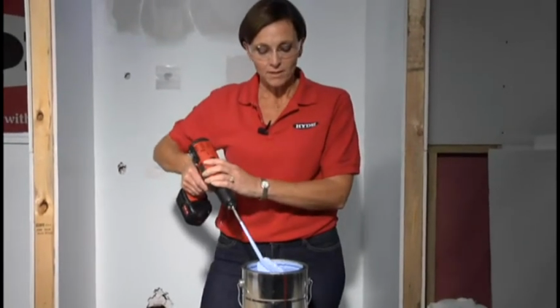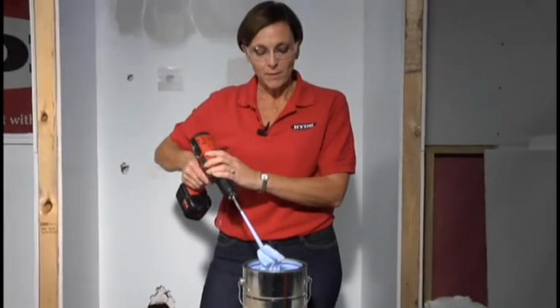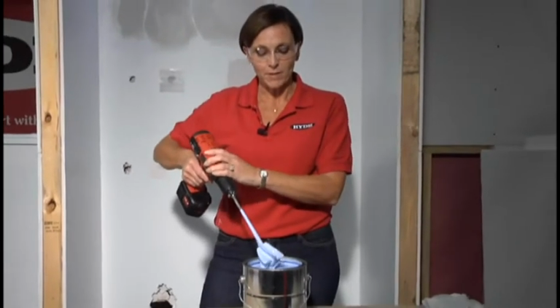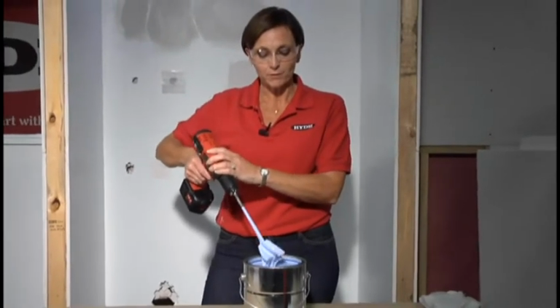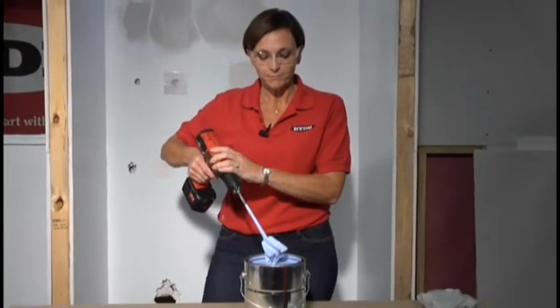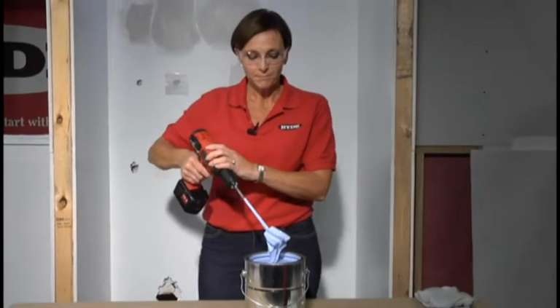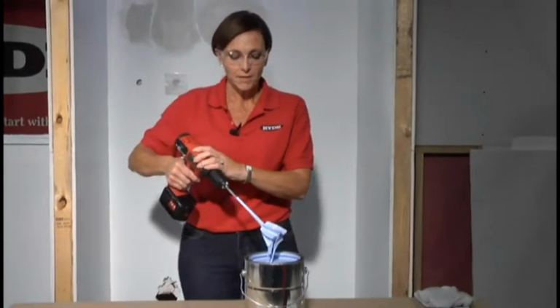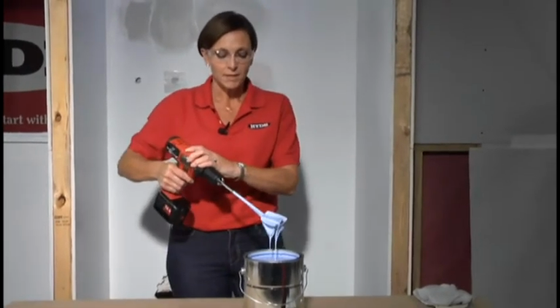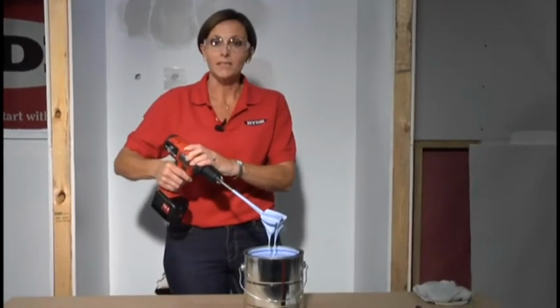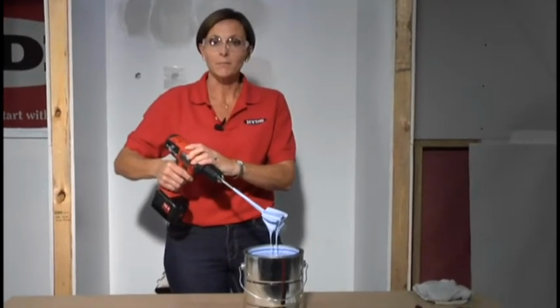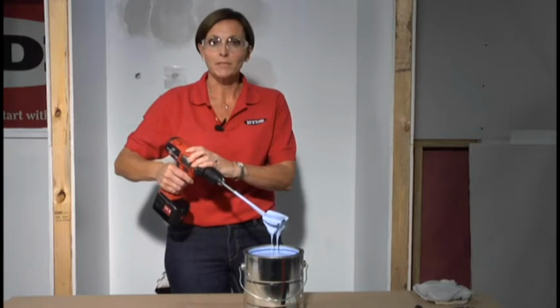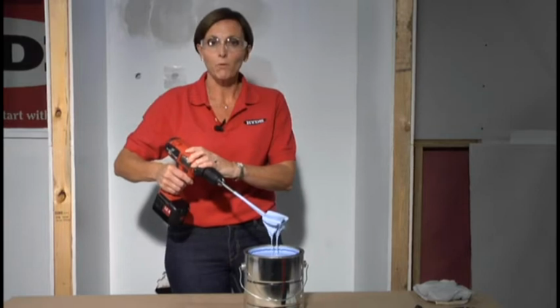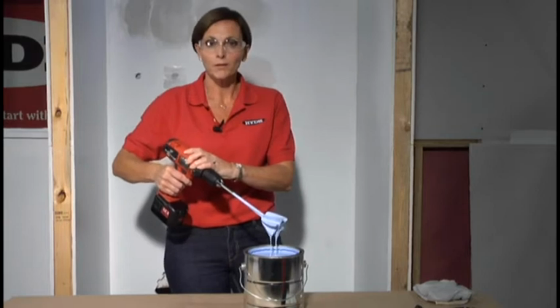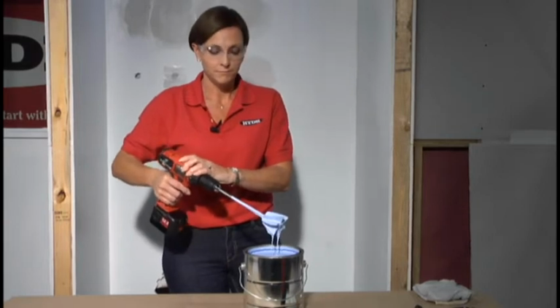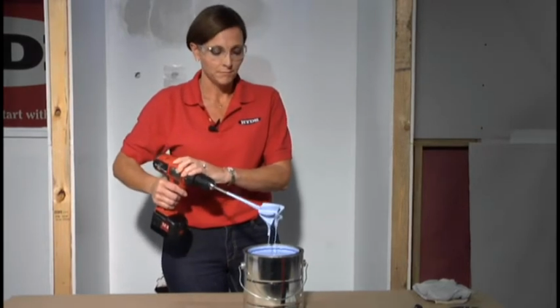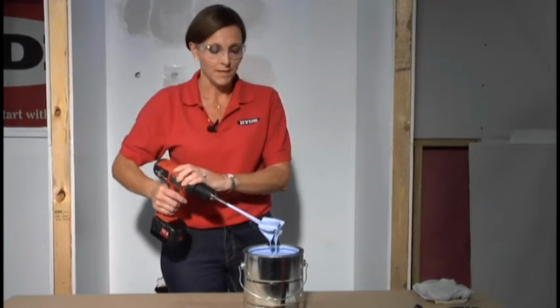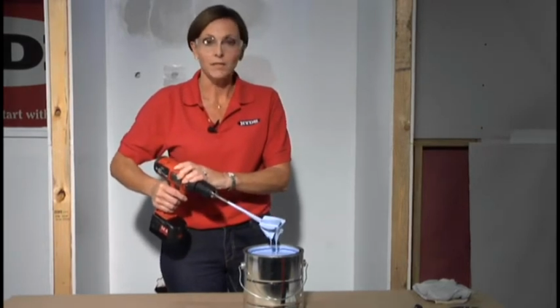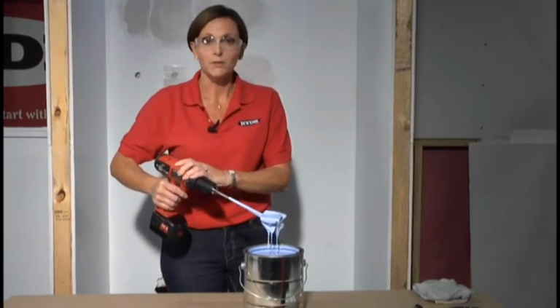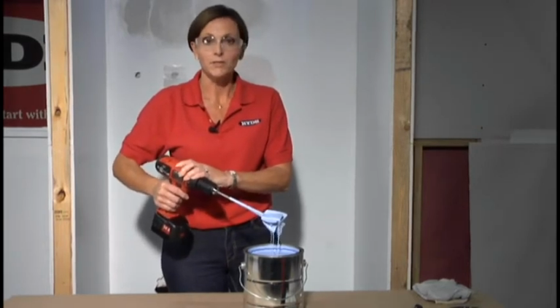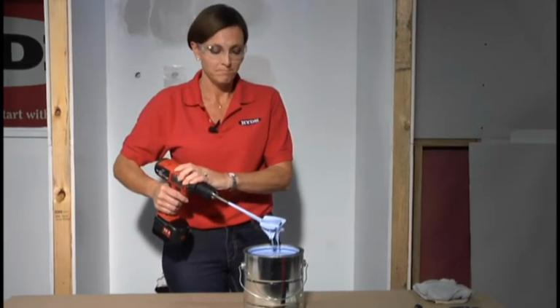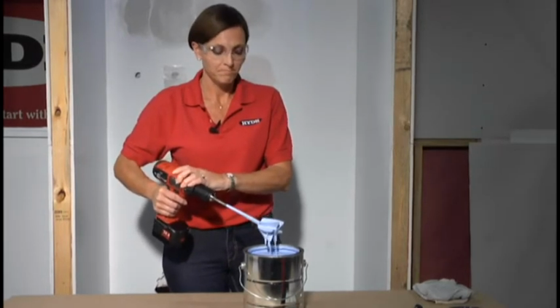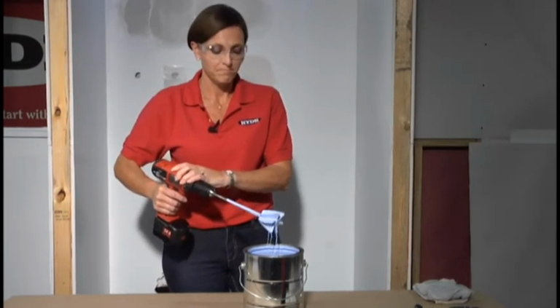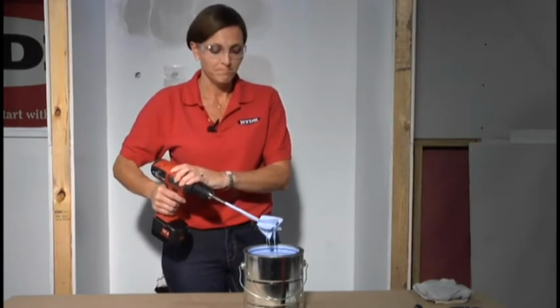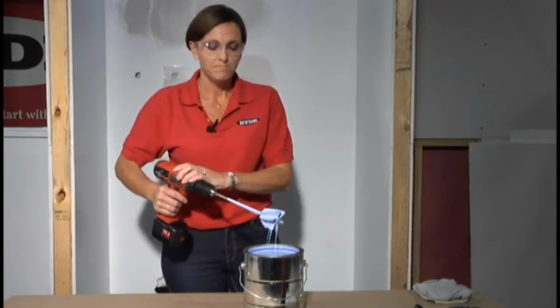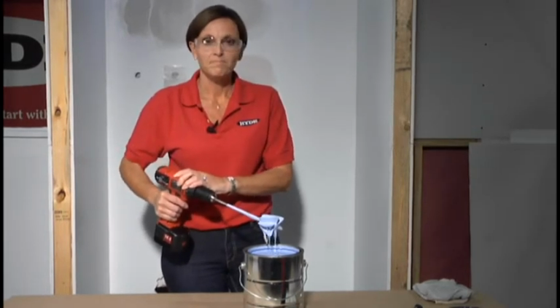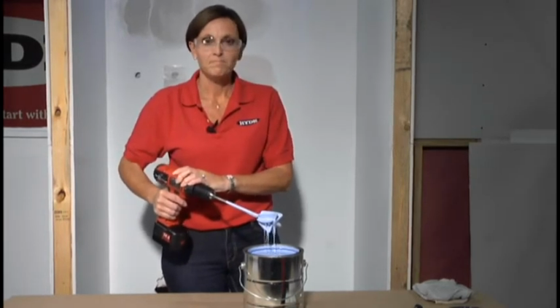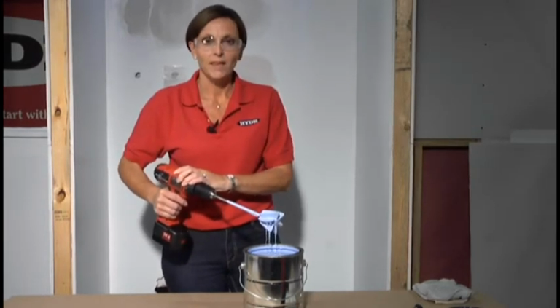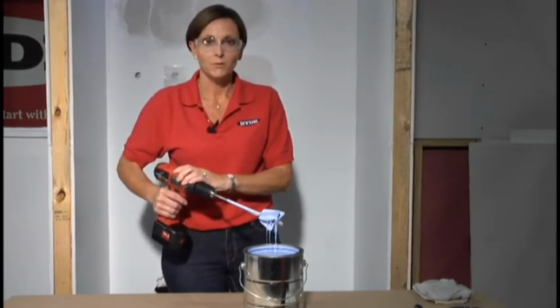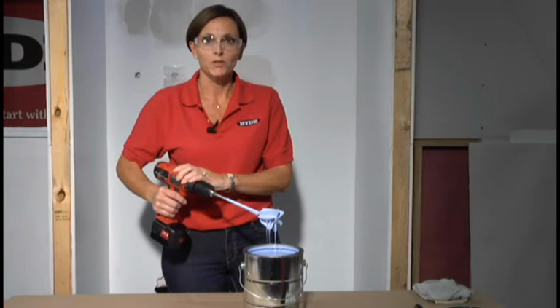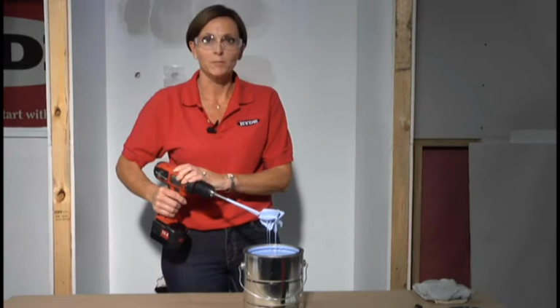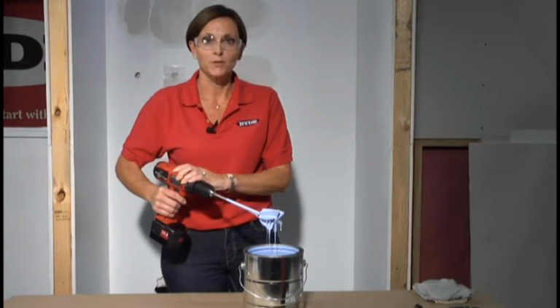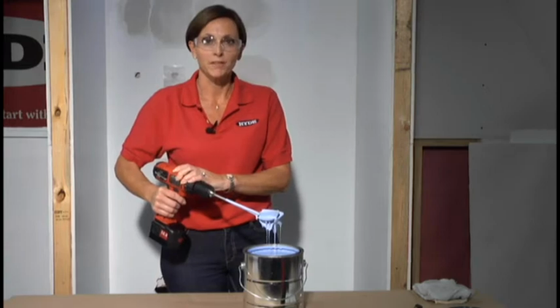The paint mixer cleans up easily with water. Anybody can use it. And that's what you need to mix your paint.